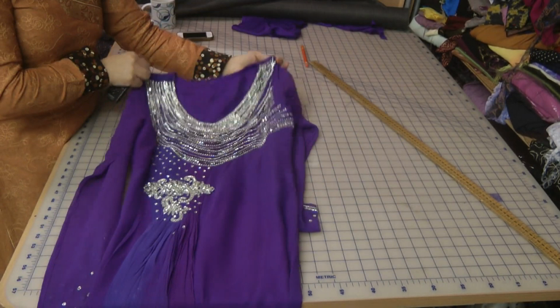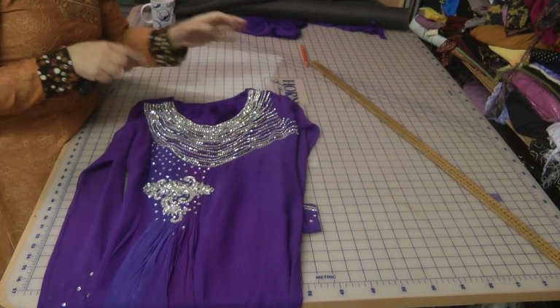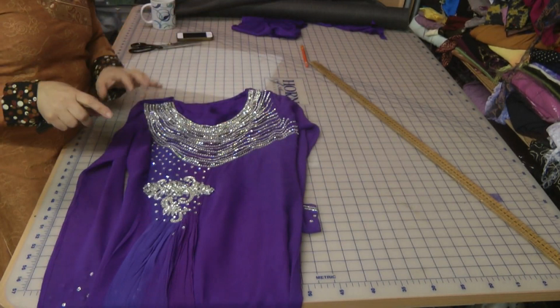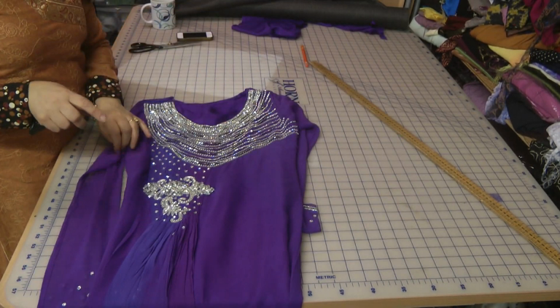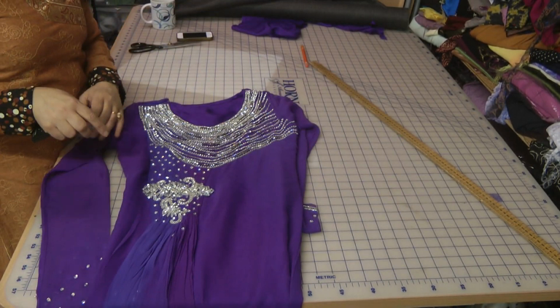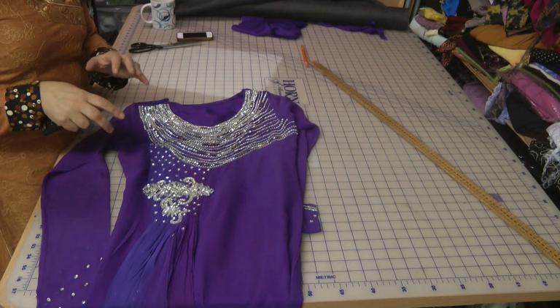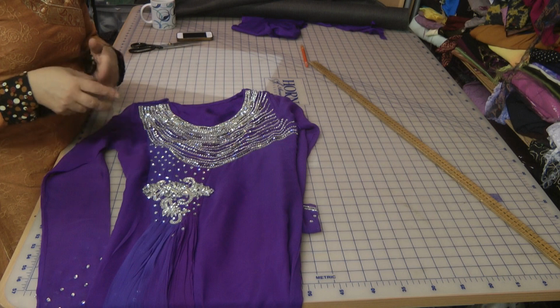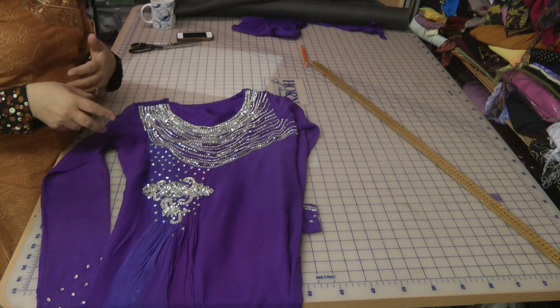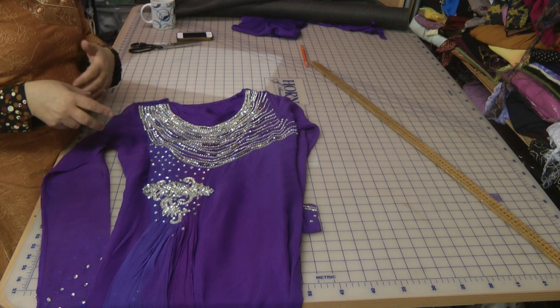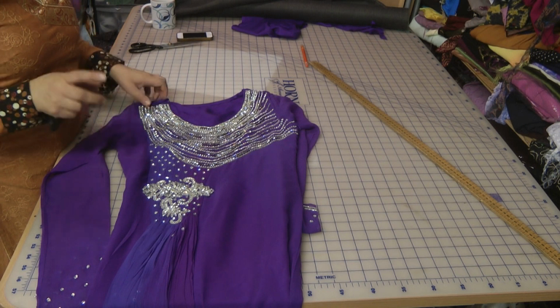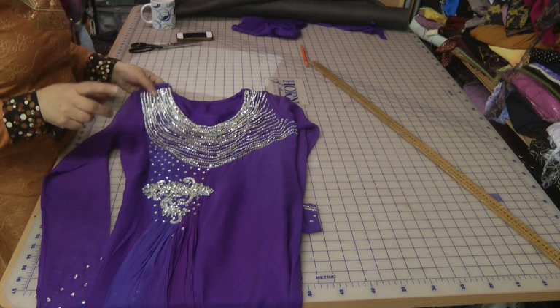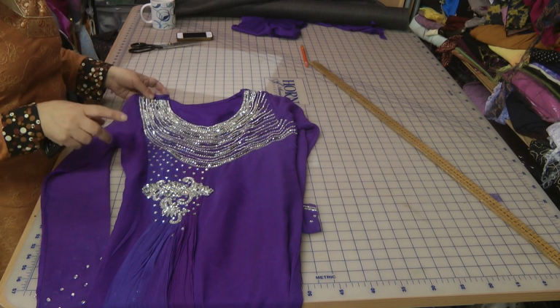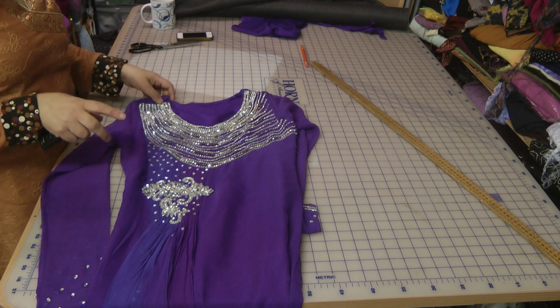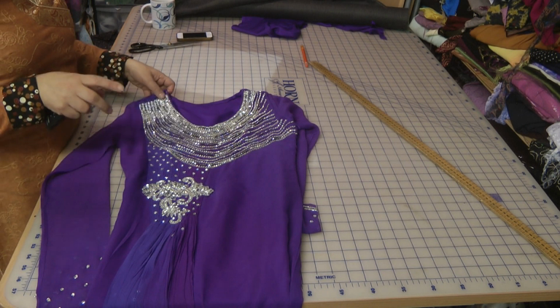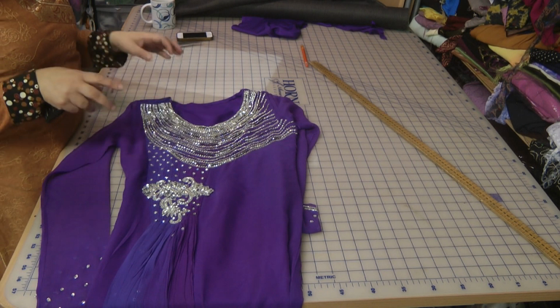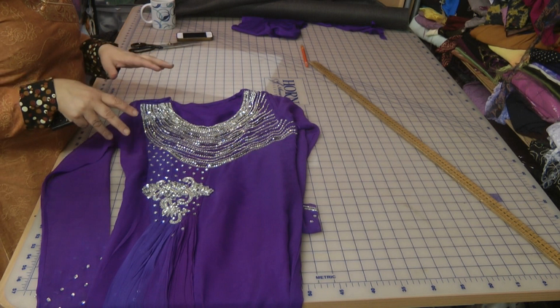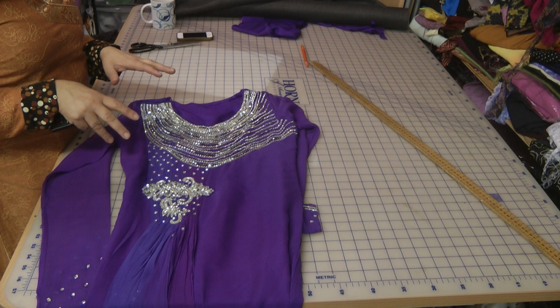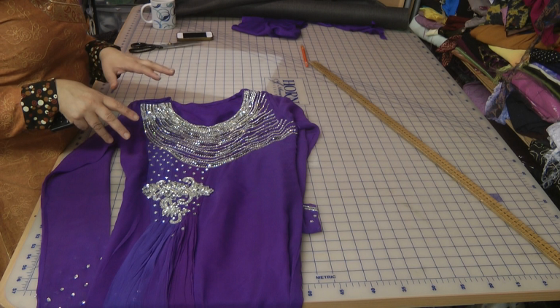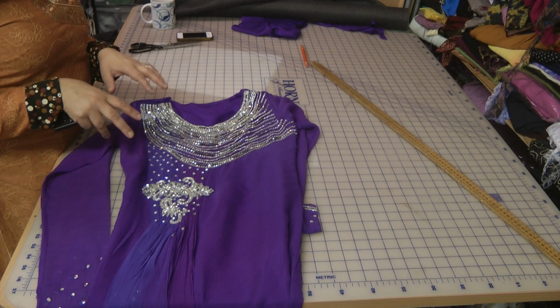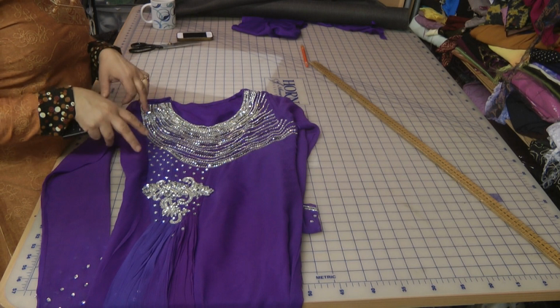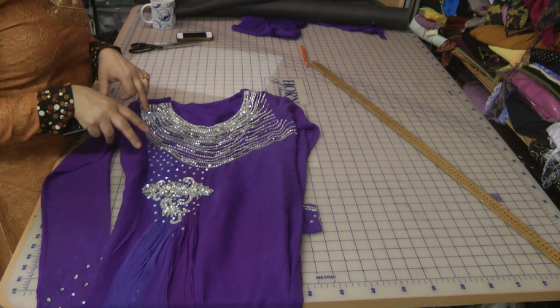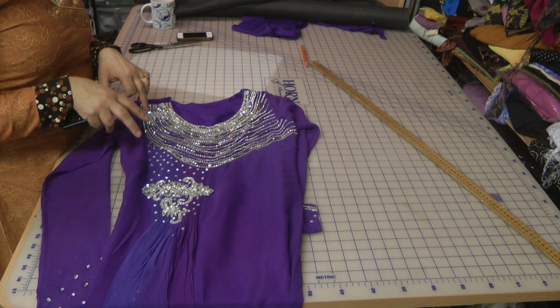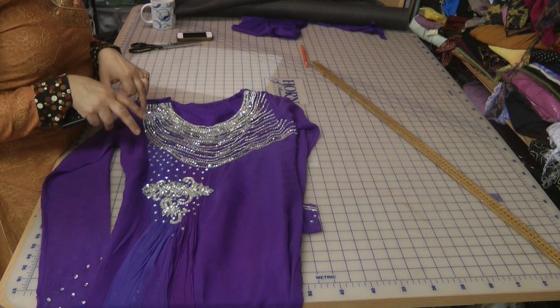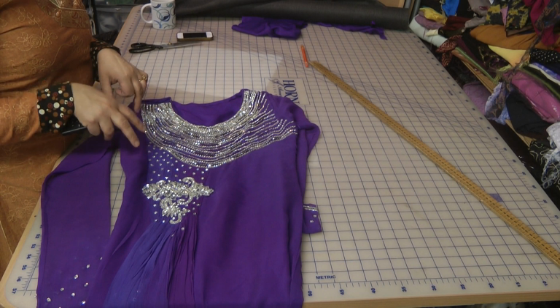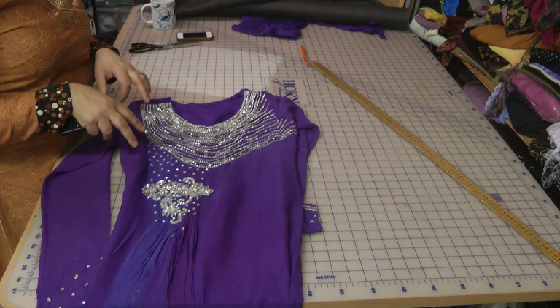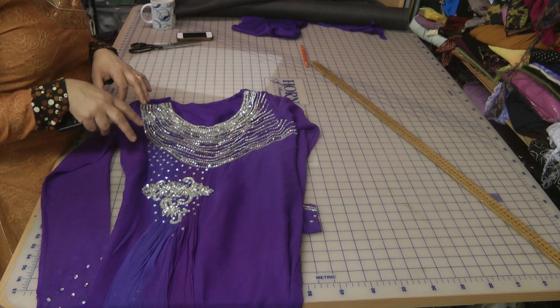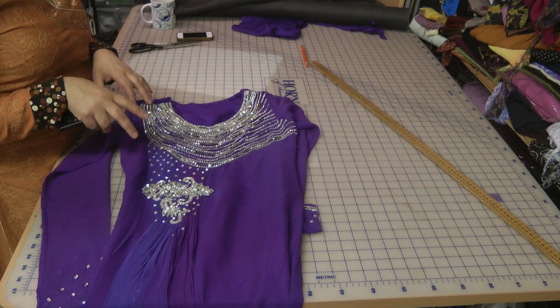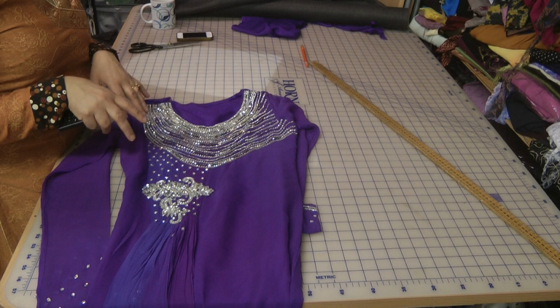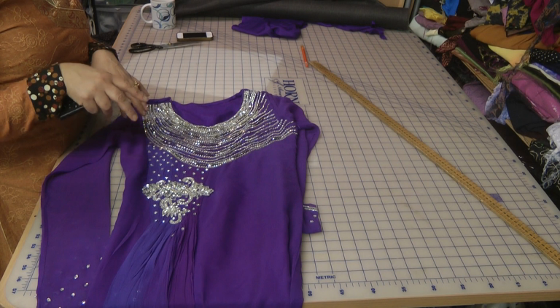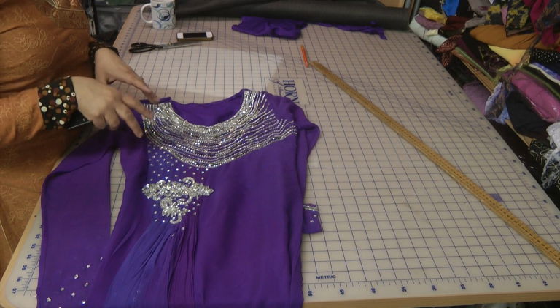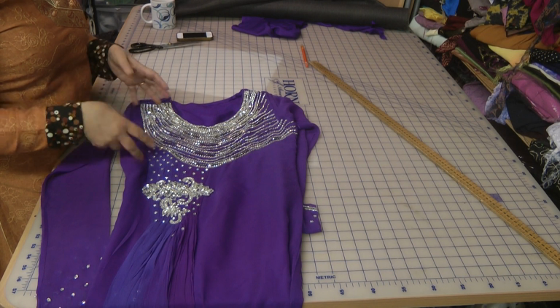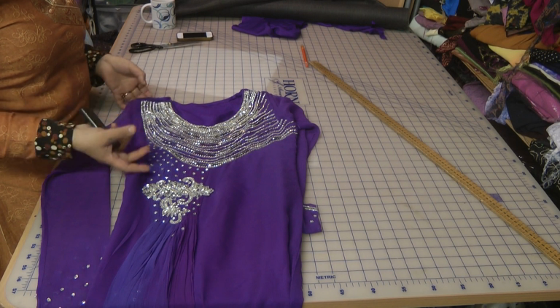I'm not particularly keen on the colour of this dress, because she bought it due to the fact that the theme of the wedding was this shade of purple.